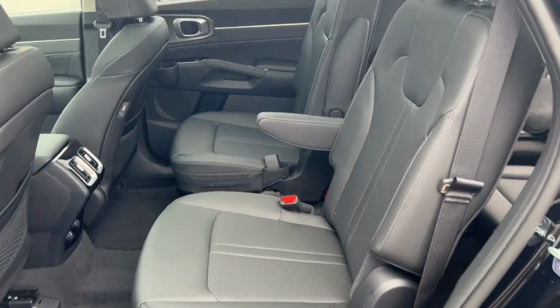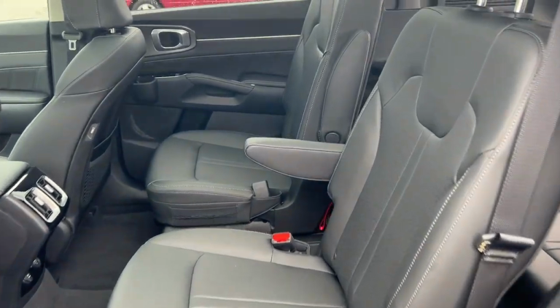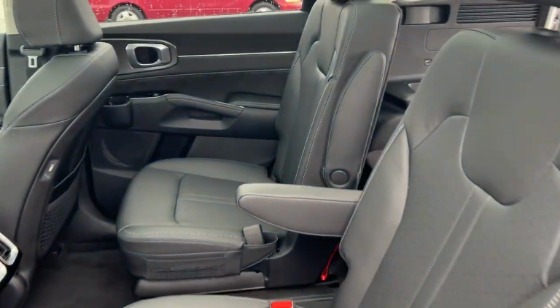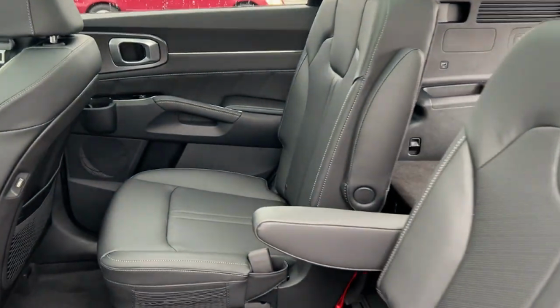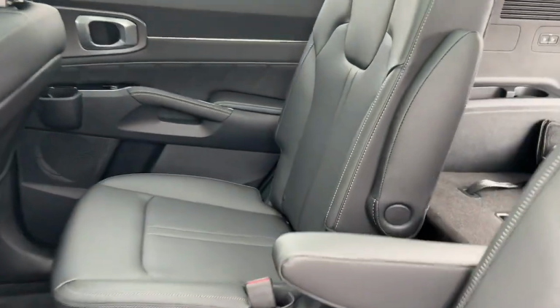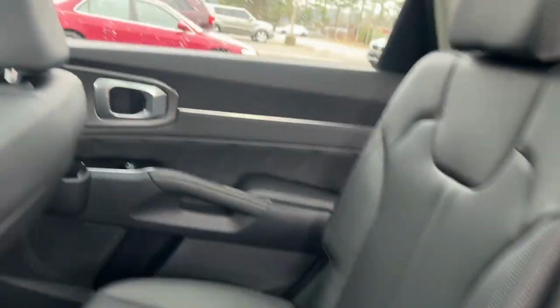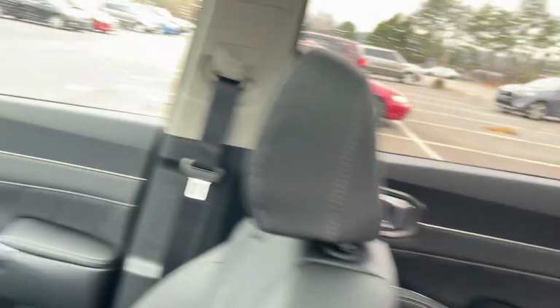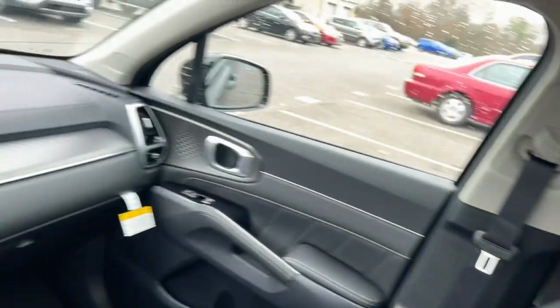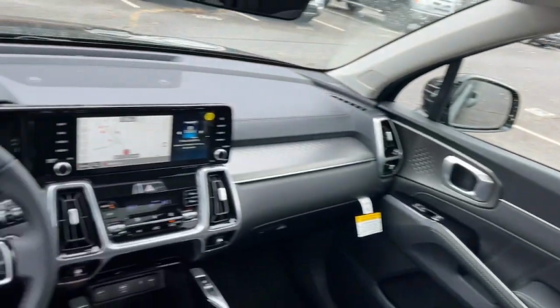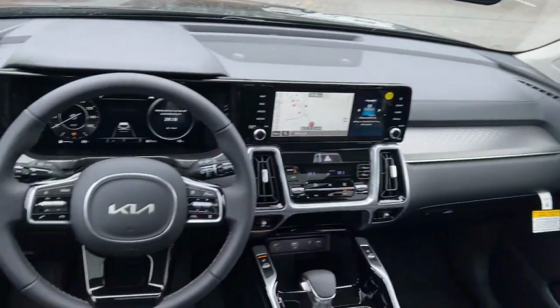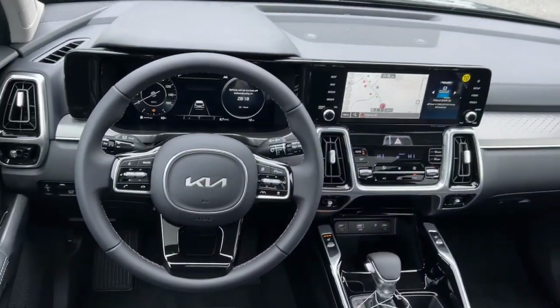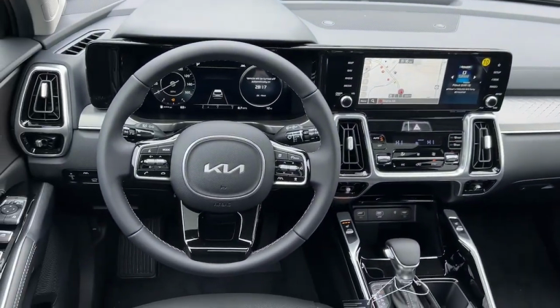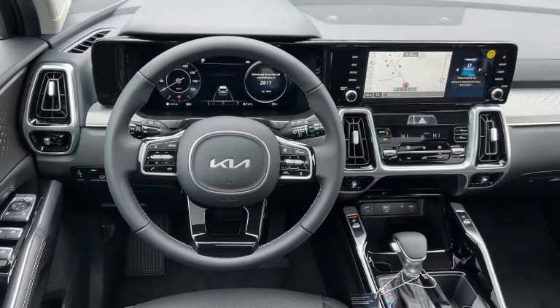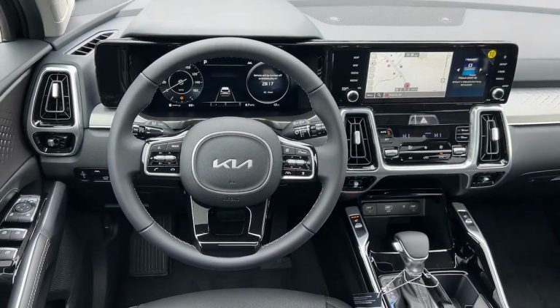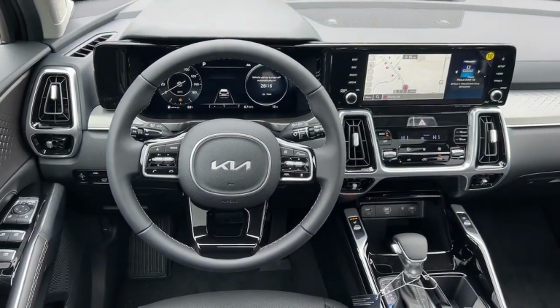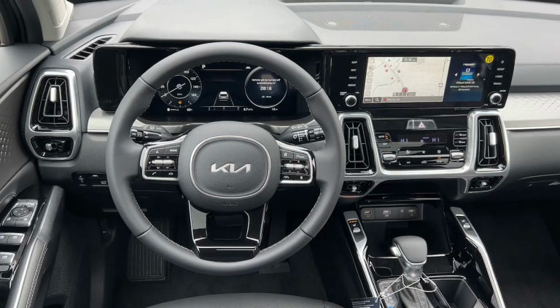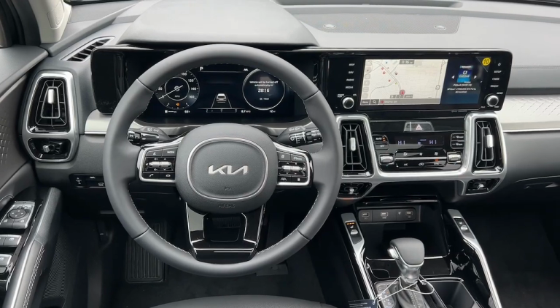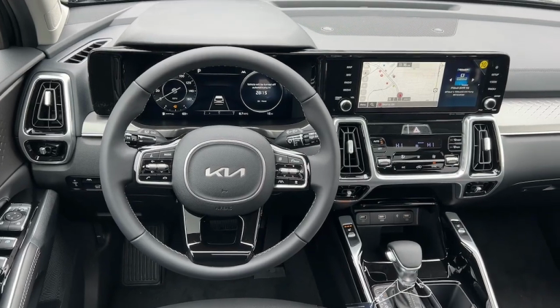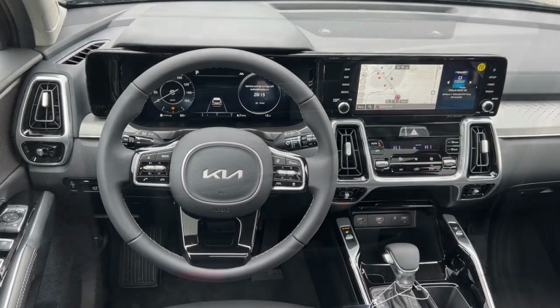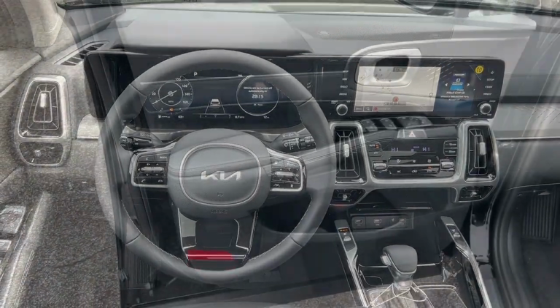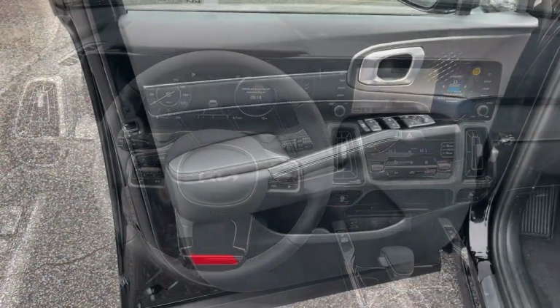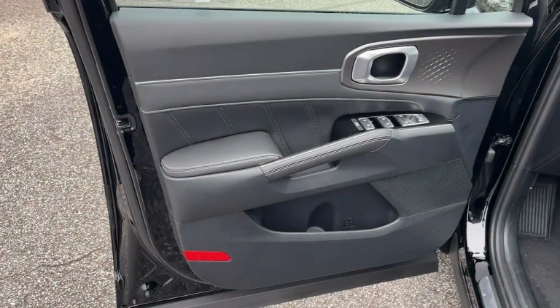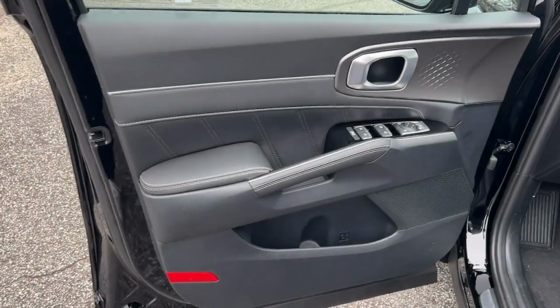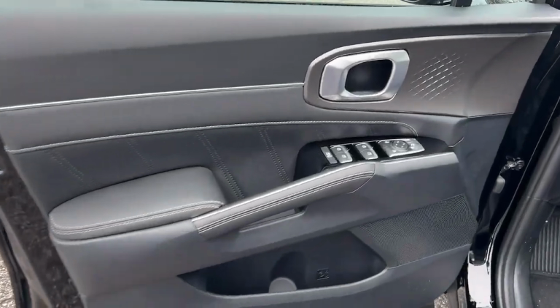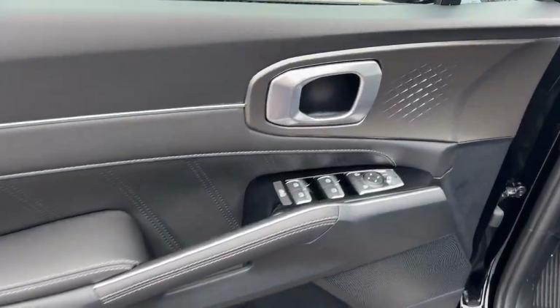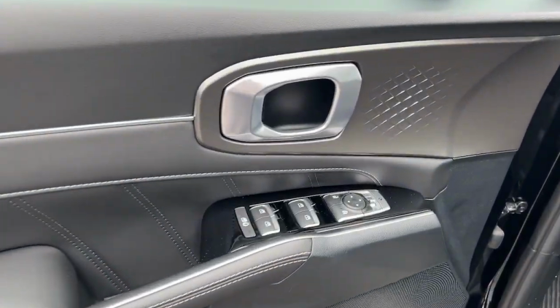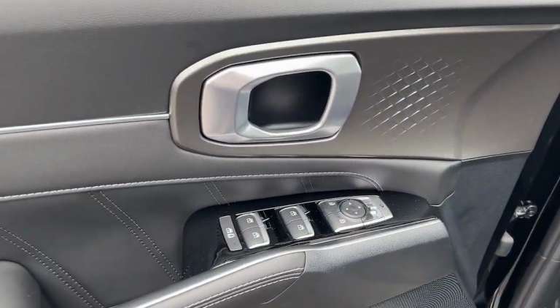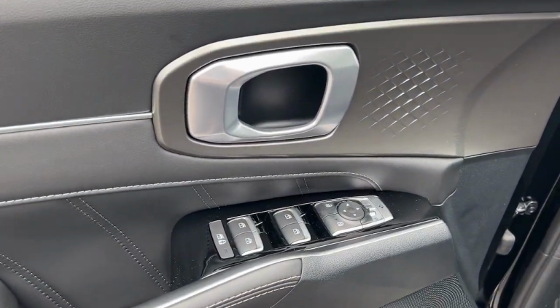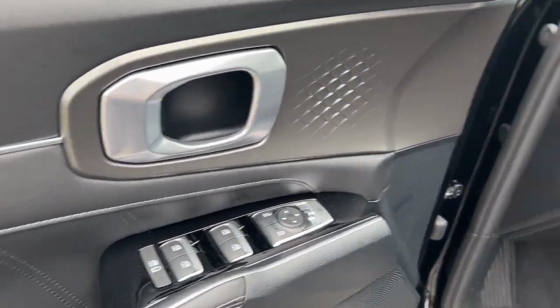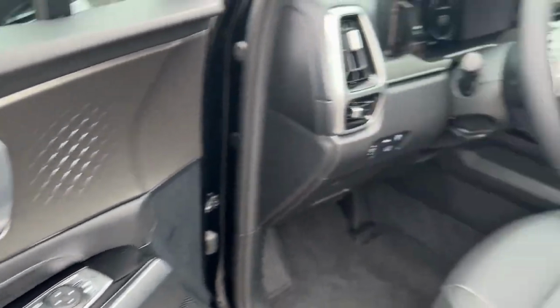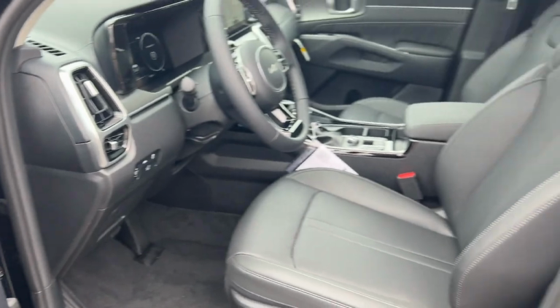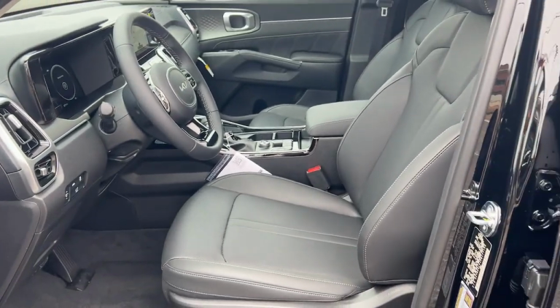Get the best blend of comfort and capability in this passenger-focused Sorento. See for yourself when you take it out for a test drive. Our professional staff looks forward to giving you excellent service.